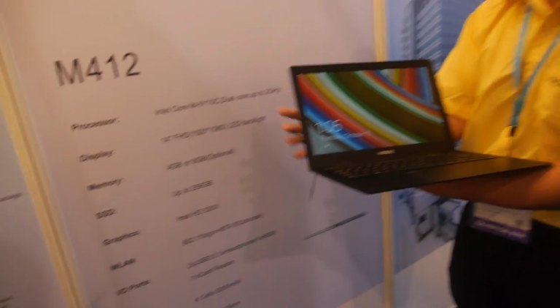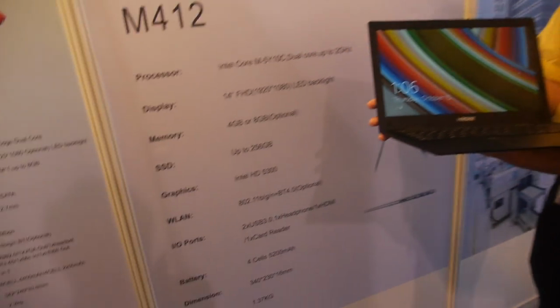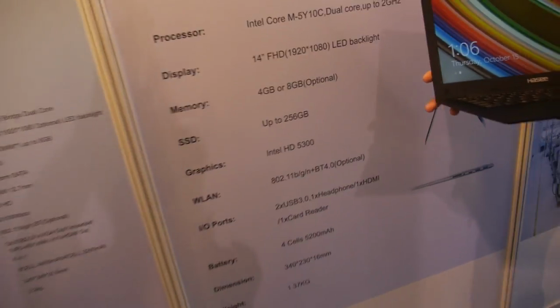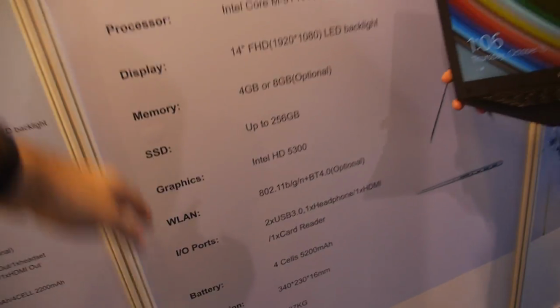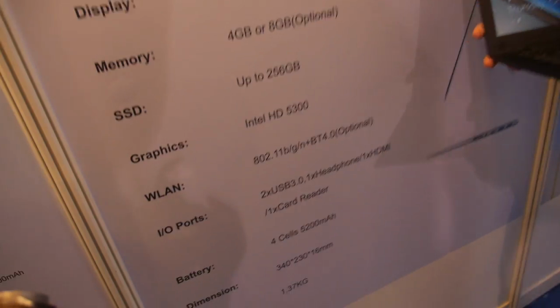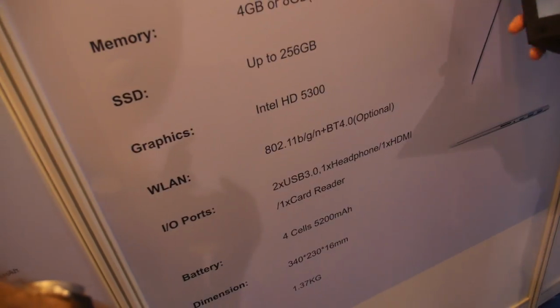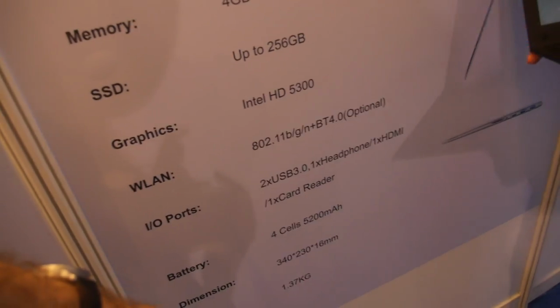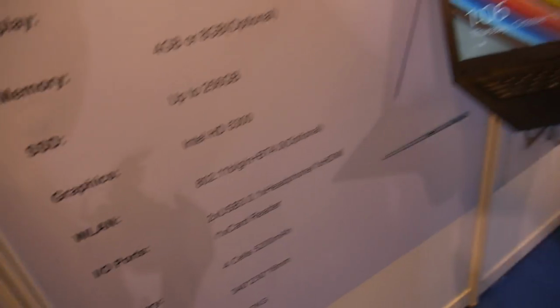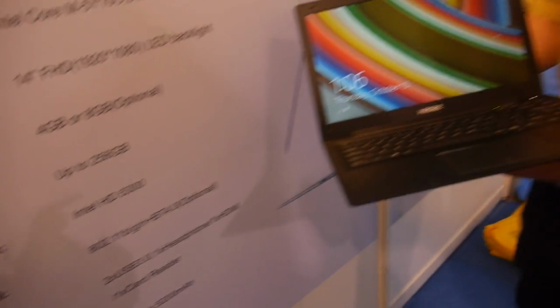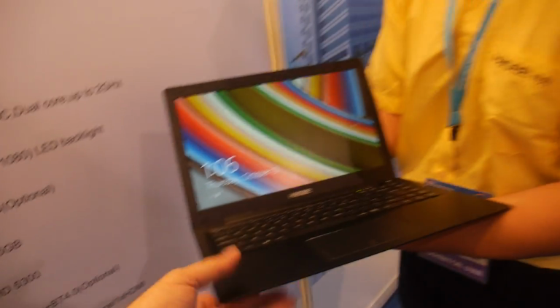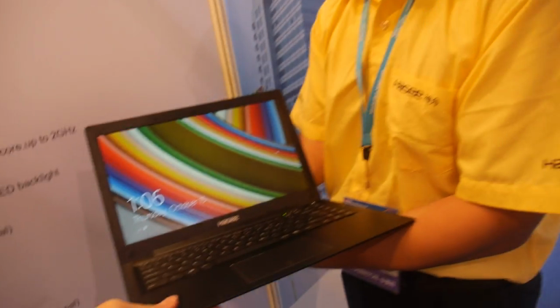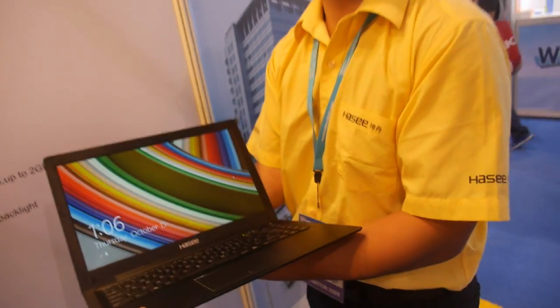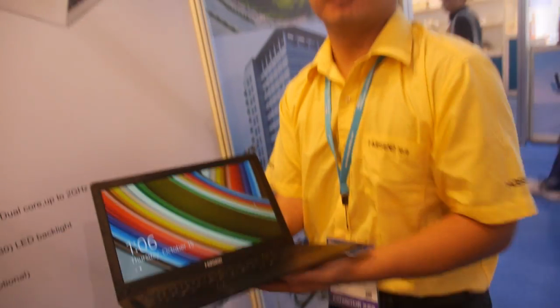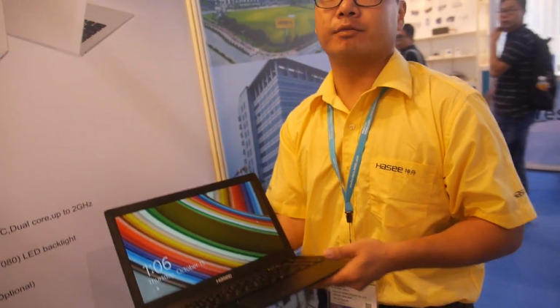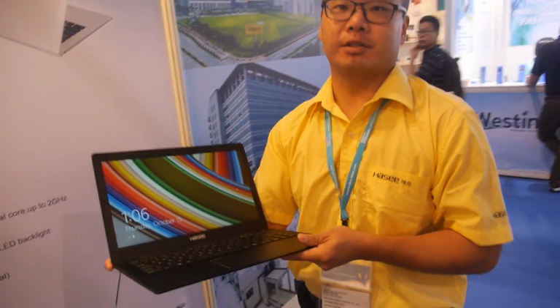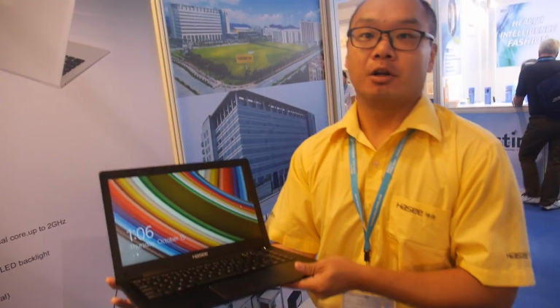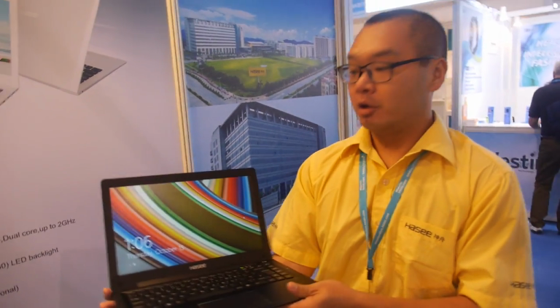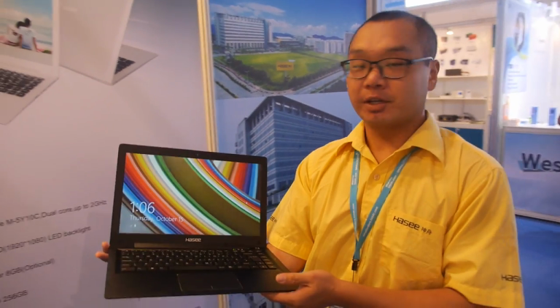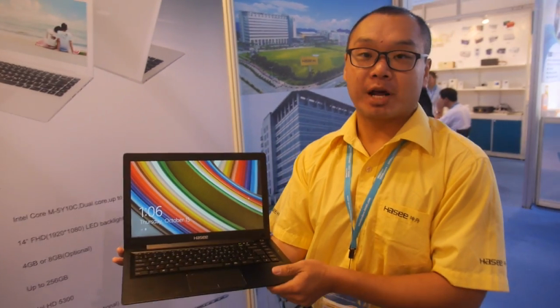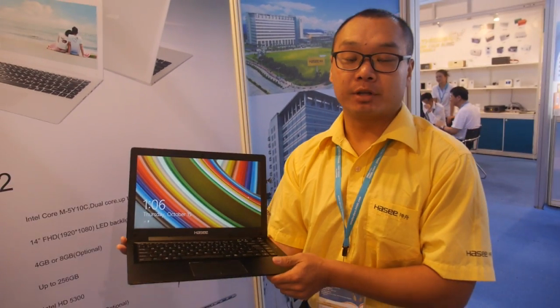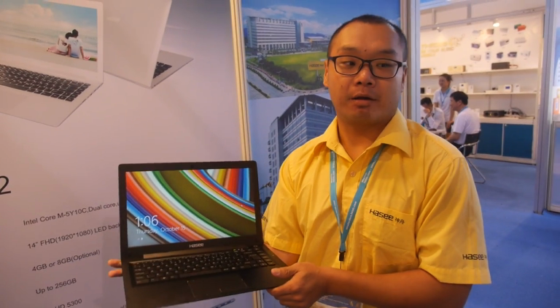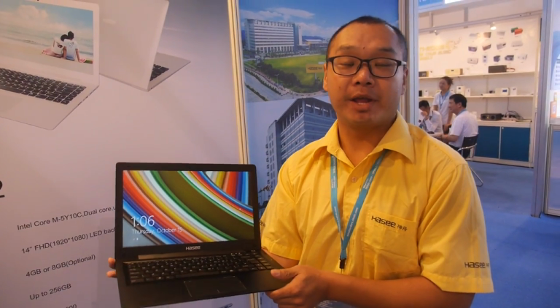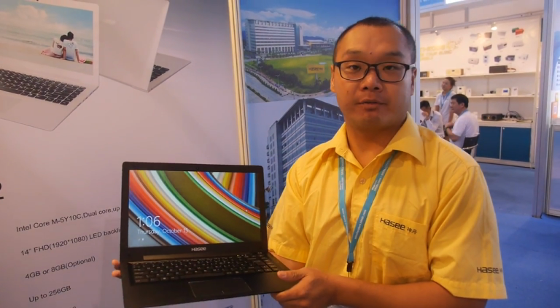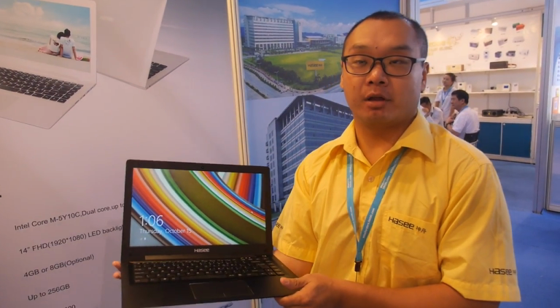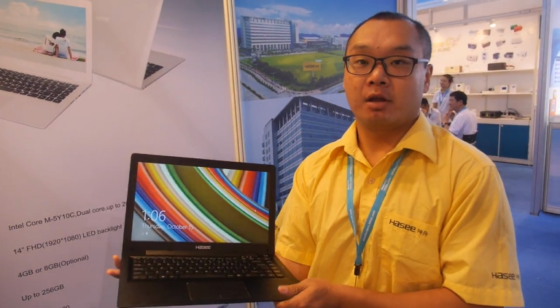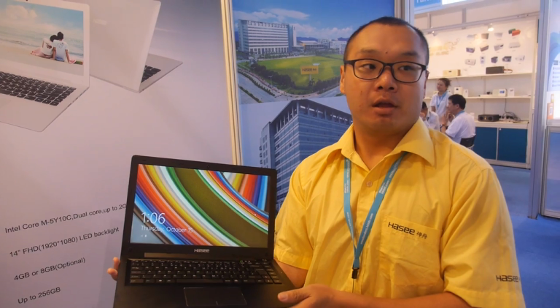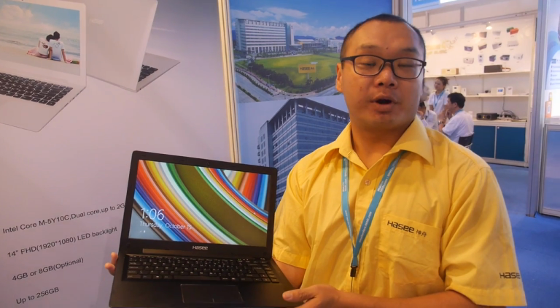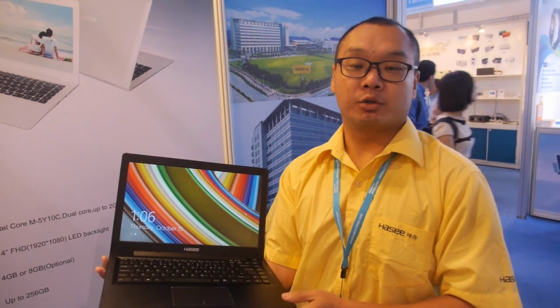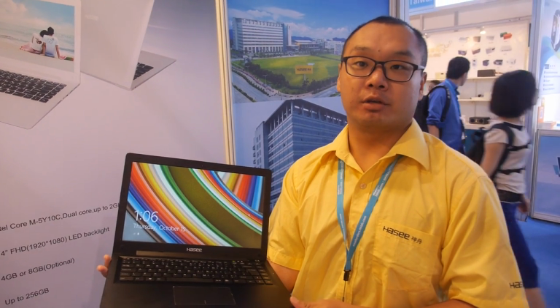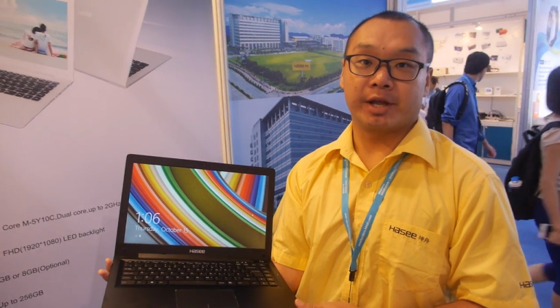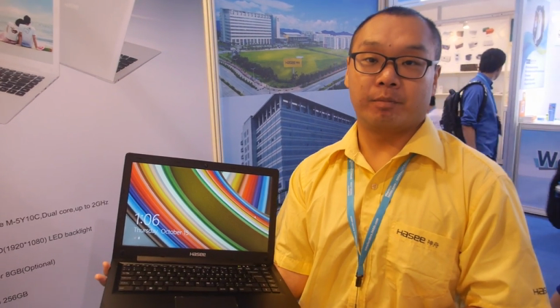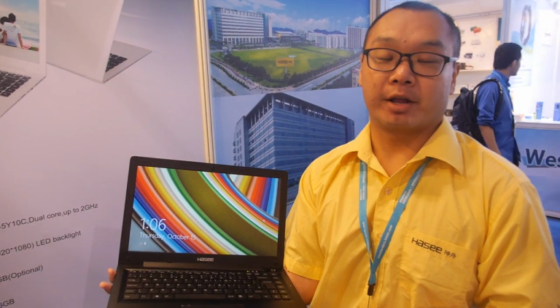So there are all these different configurations. And you already have mass production? Yes, of course. For this product, we have imported it to the Korea market.